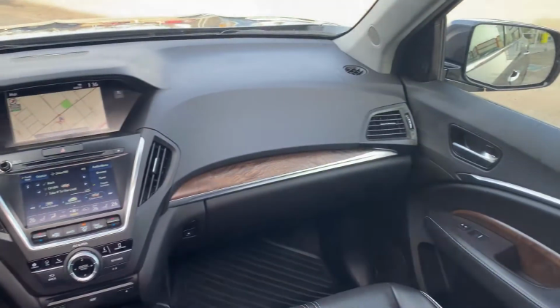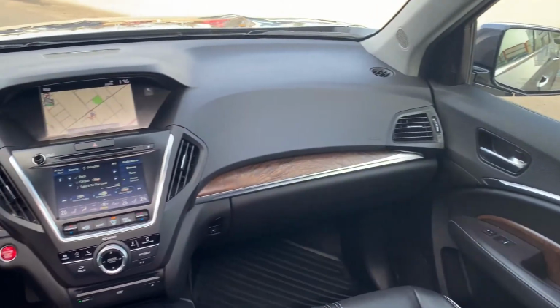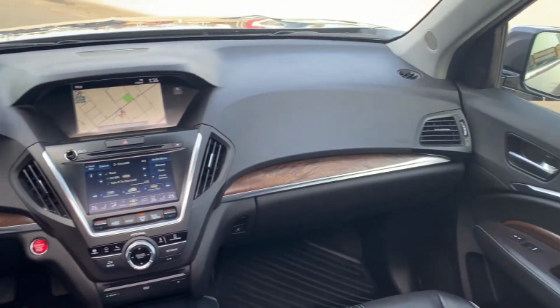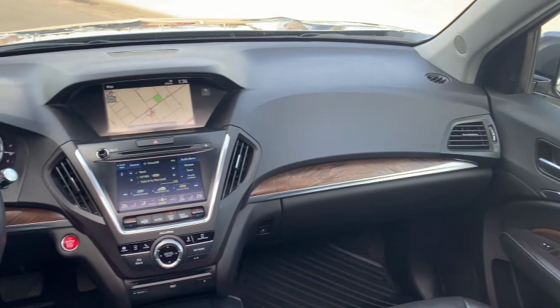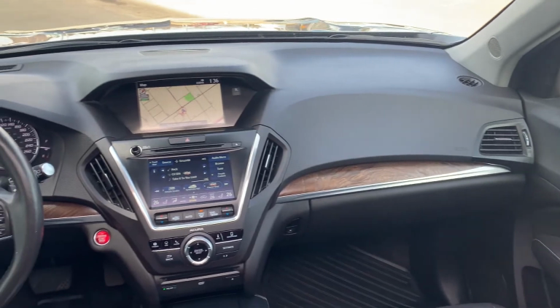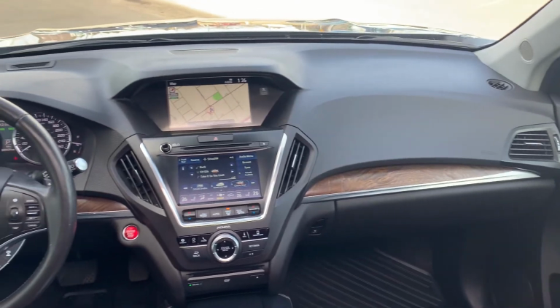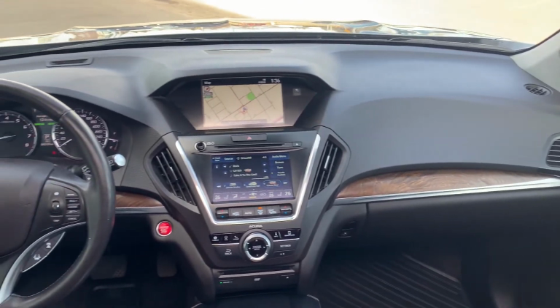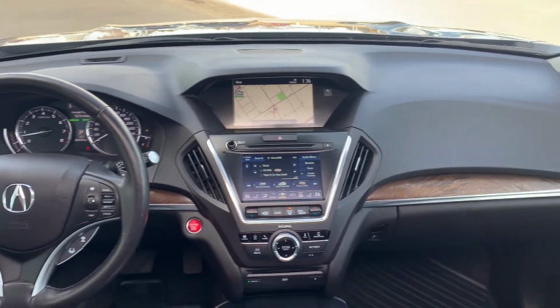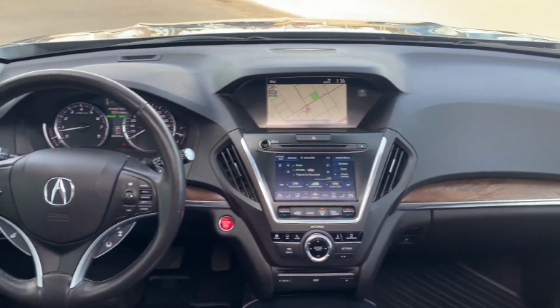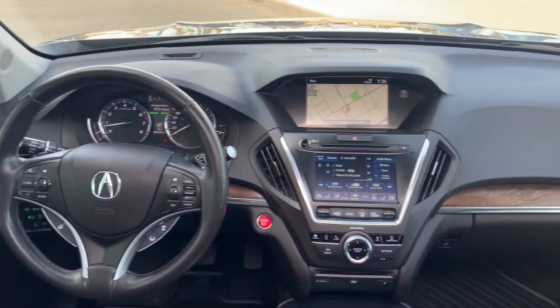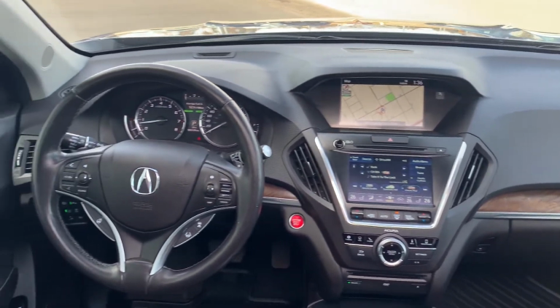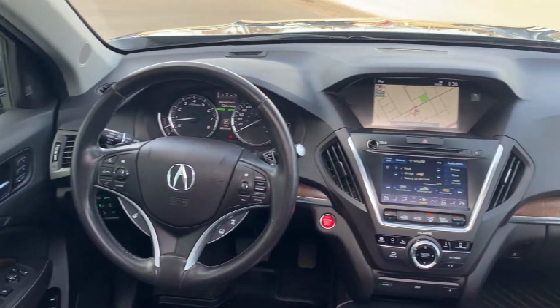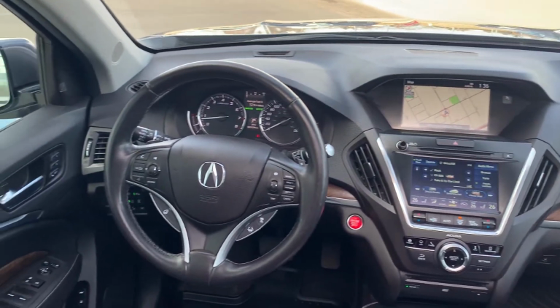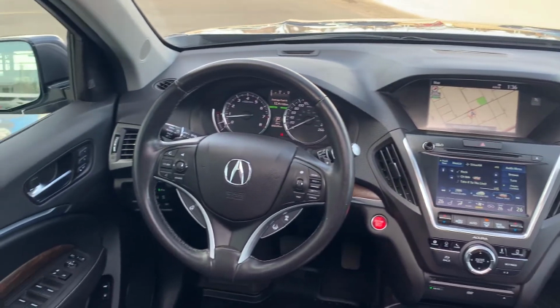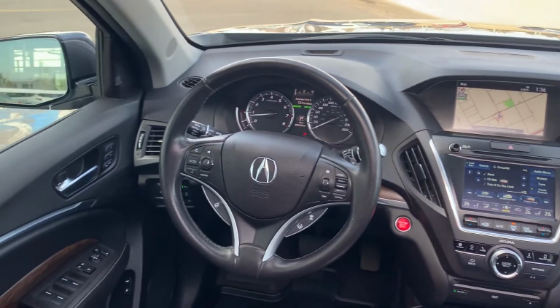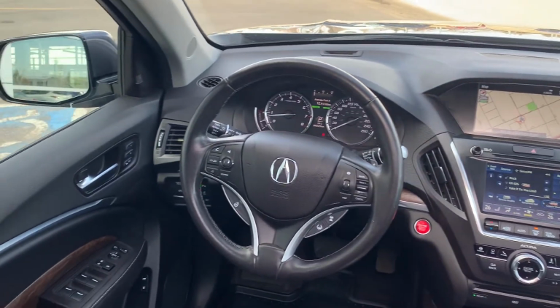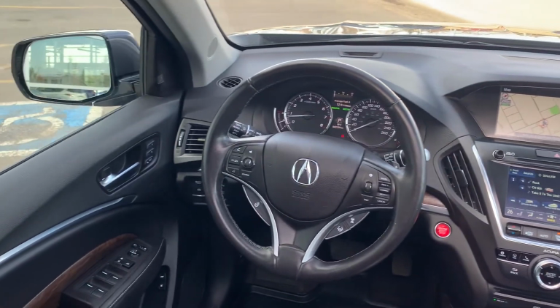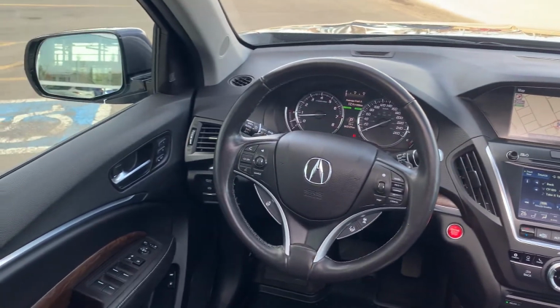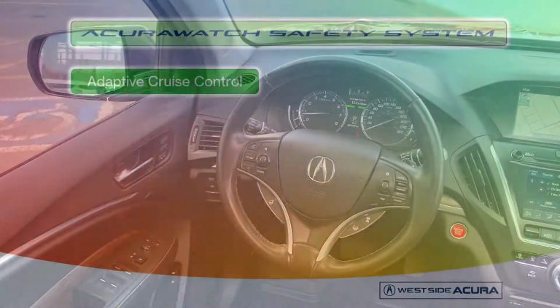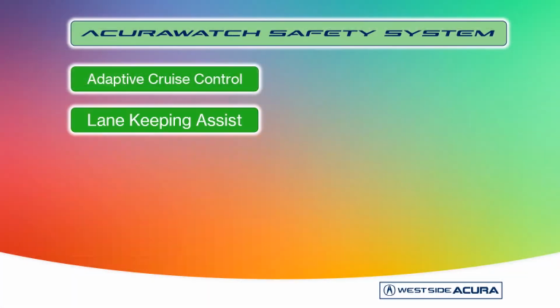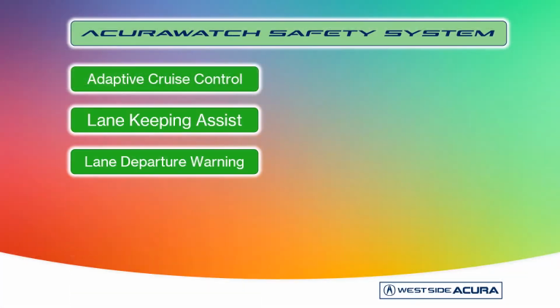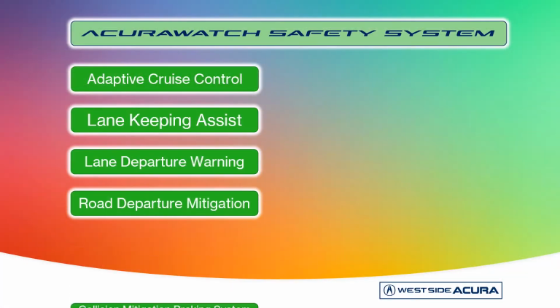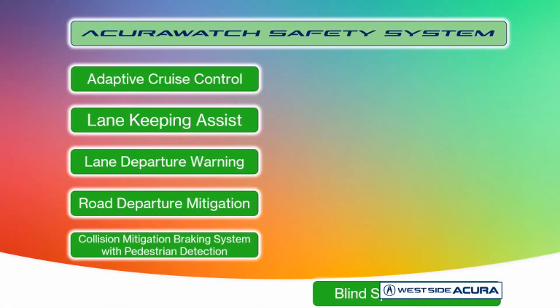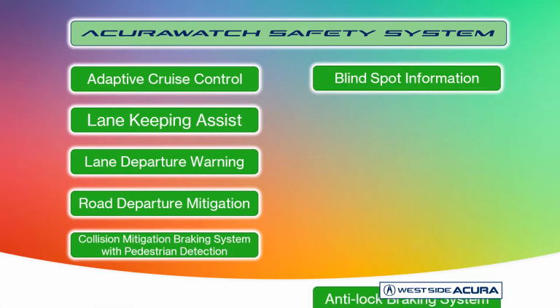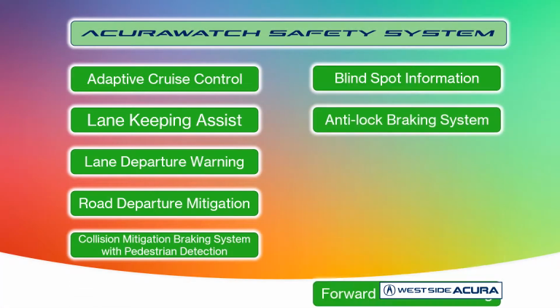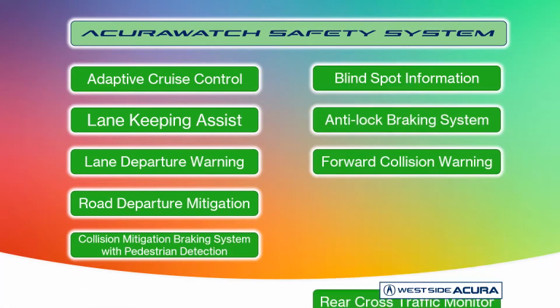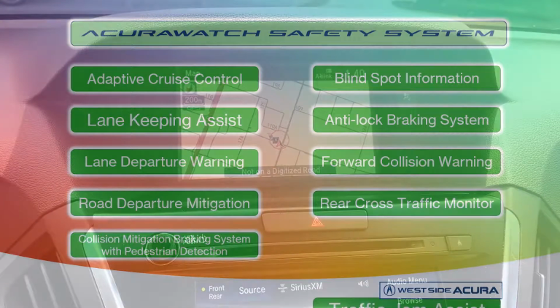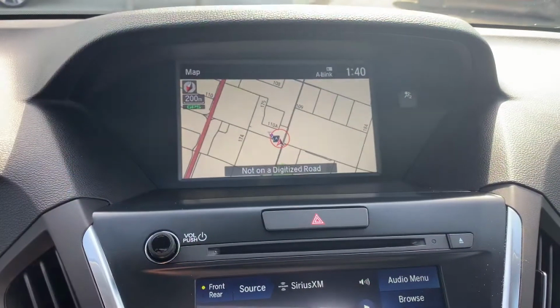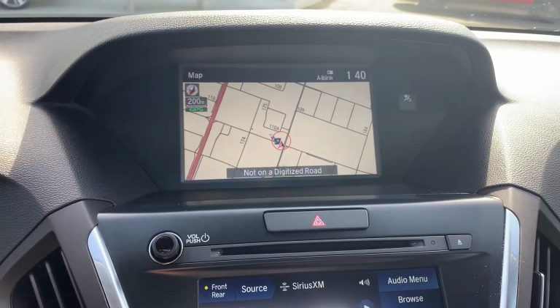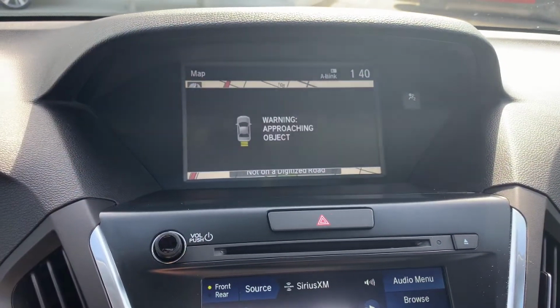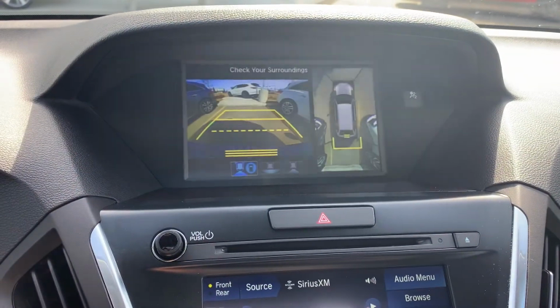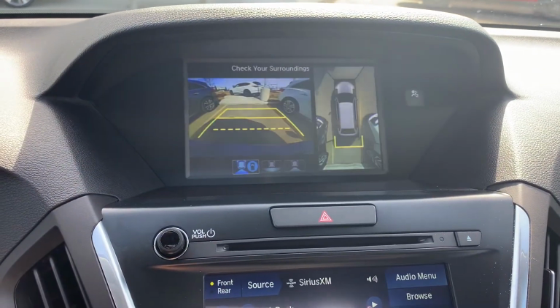The Elite package includes remote start, Bluetooth, Apple CarPlay, Android Auto, a heated steering wheel, and the Acura Watch safety system. It's got navigation and a 360 camera.